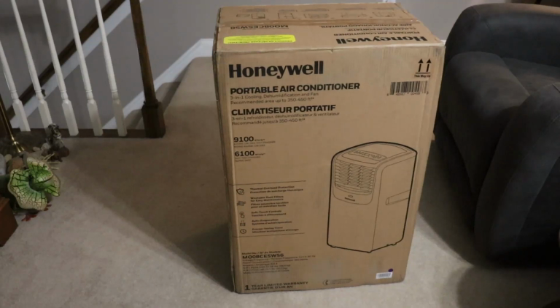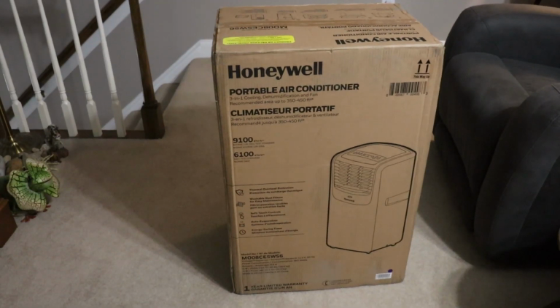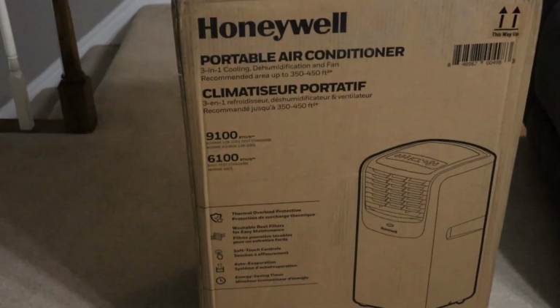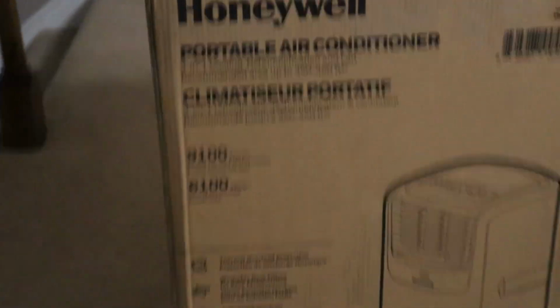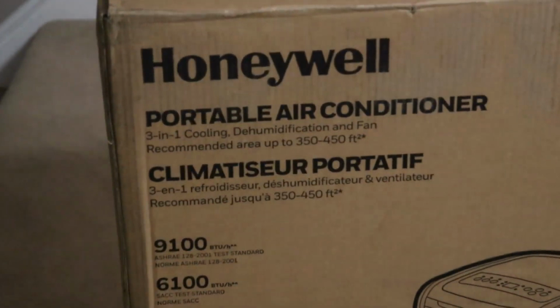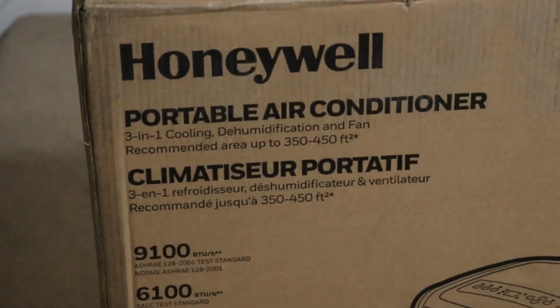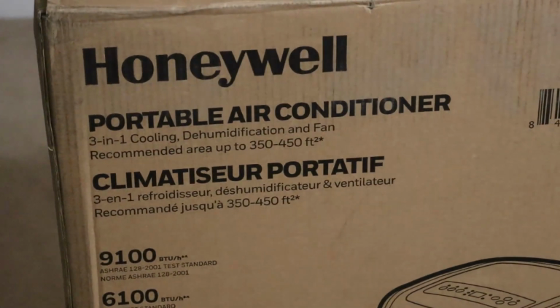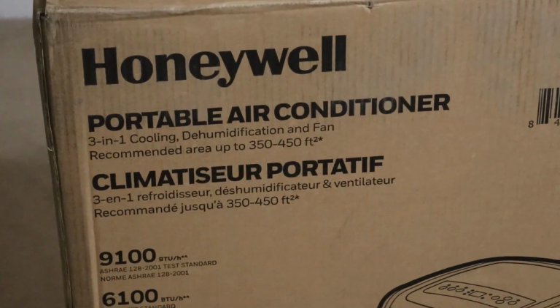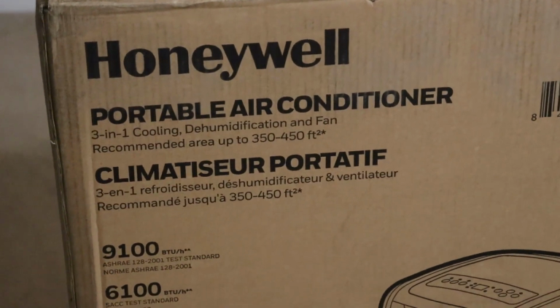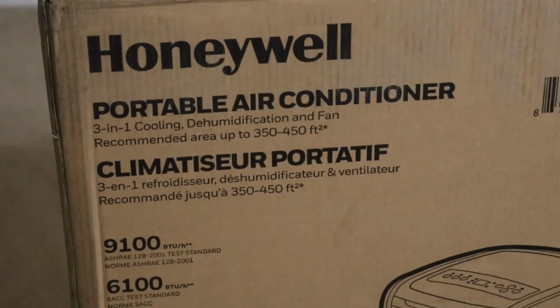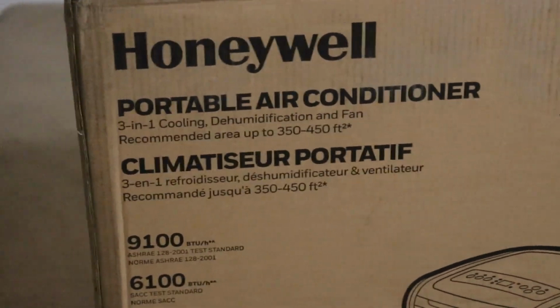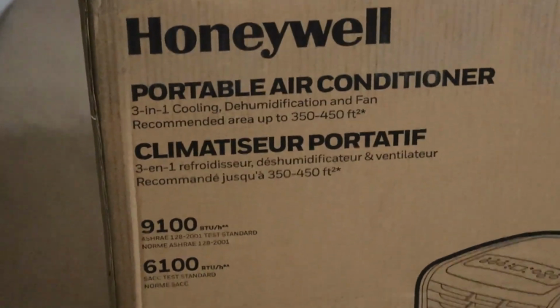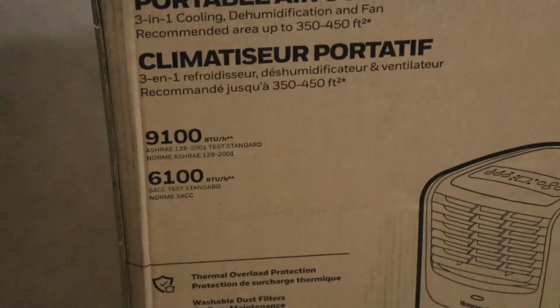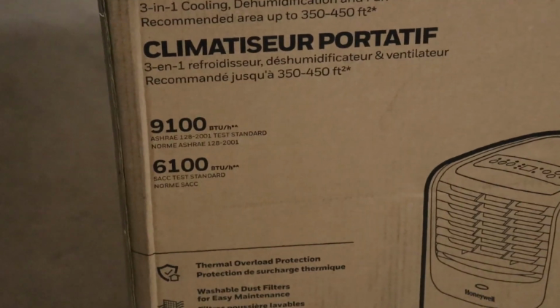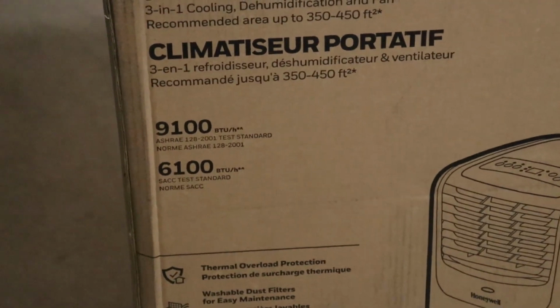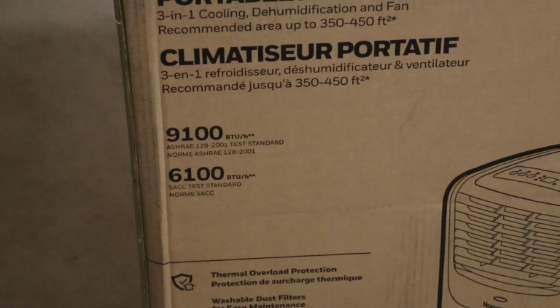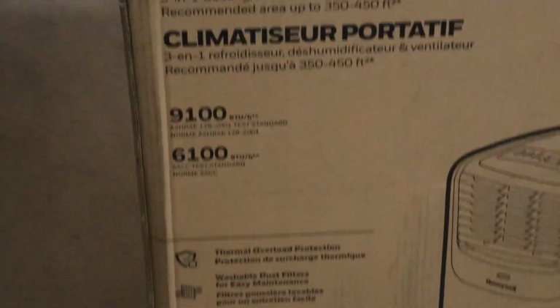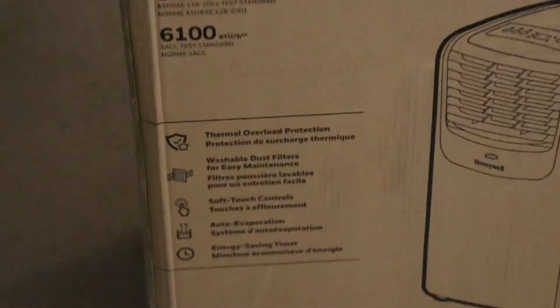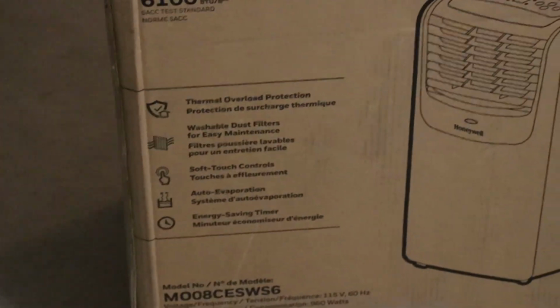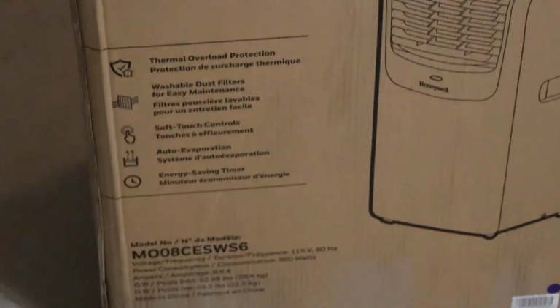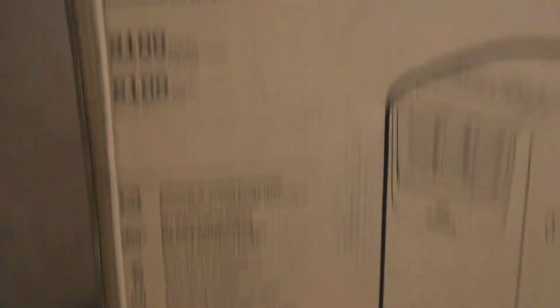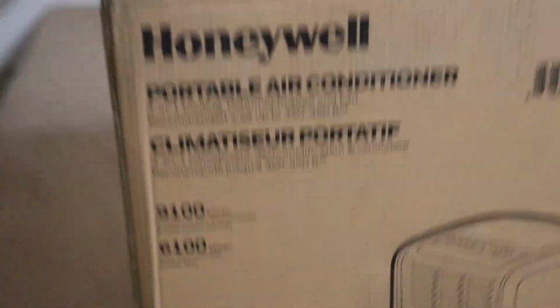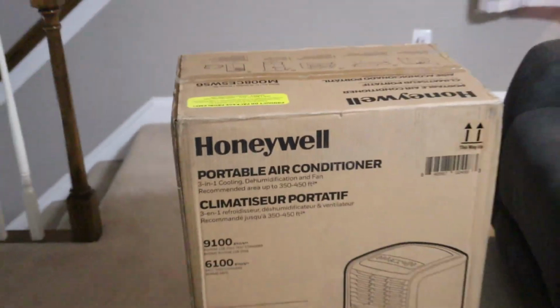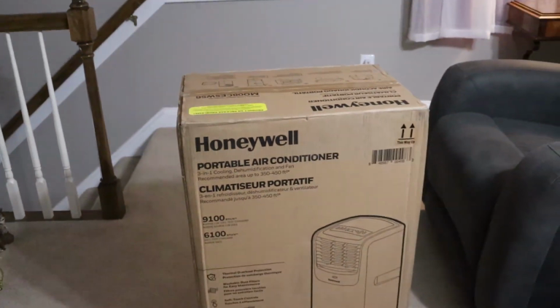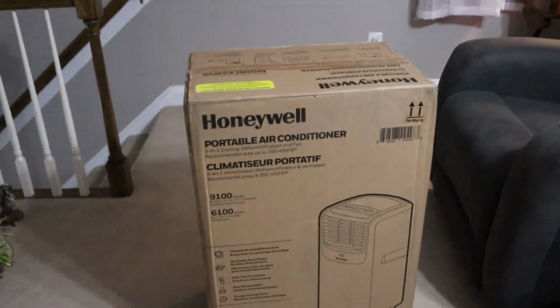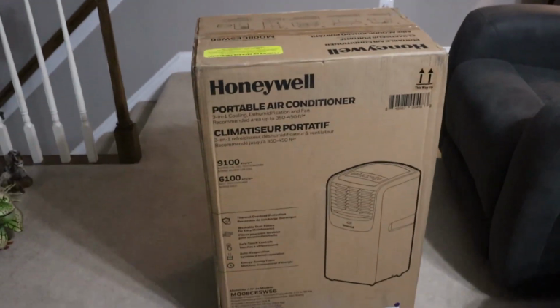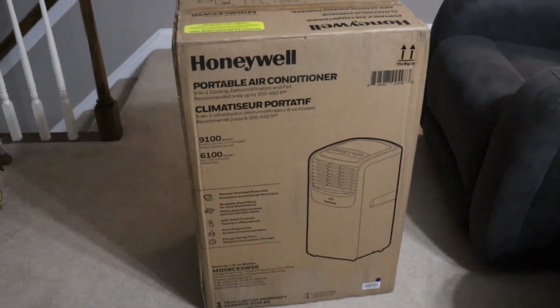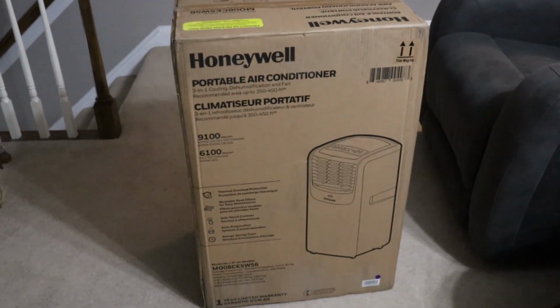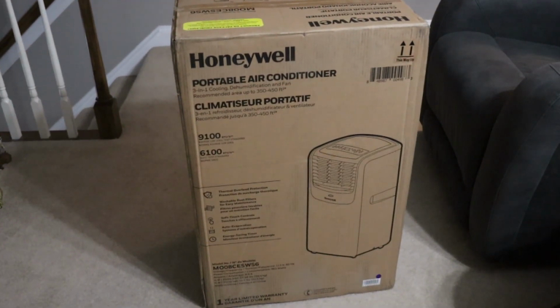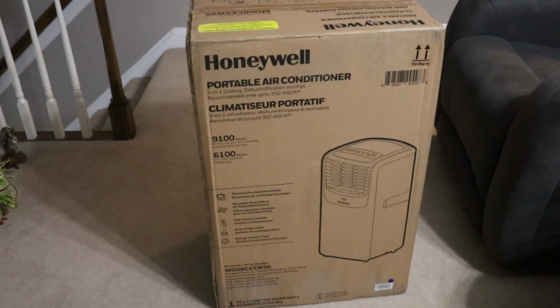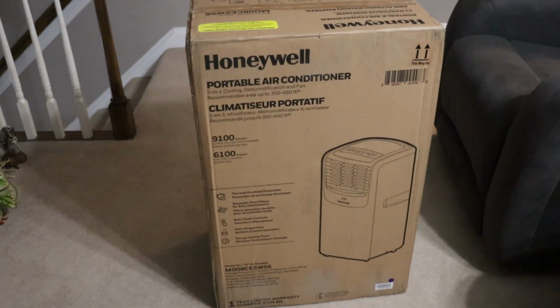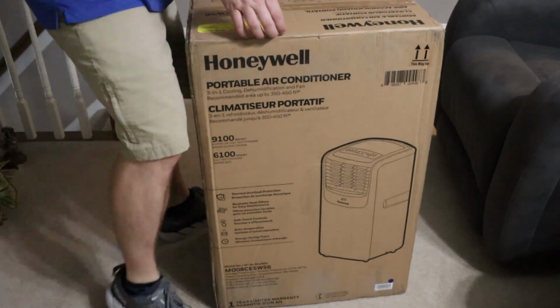Hello everybody, this is Reviews and More, back with a quick household item review. This is the Honeywell Portable Air Conditioner. This is an 8,000 BTU unit, rated to be able to cool up to a 400 square foot room under optimum conditions.